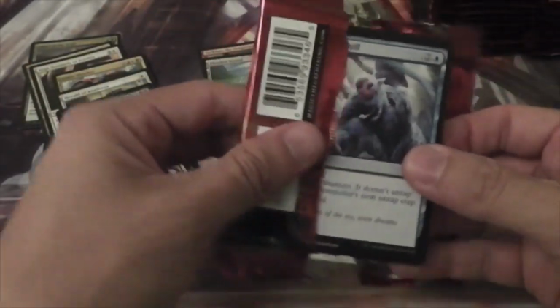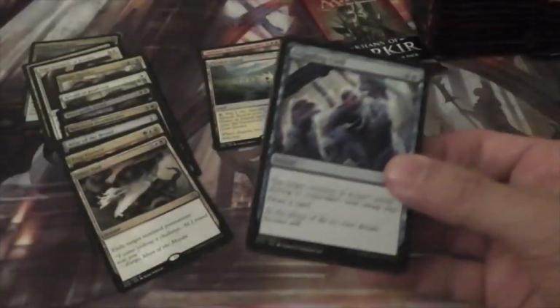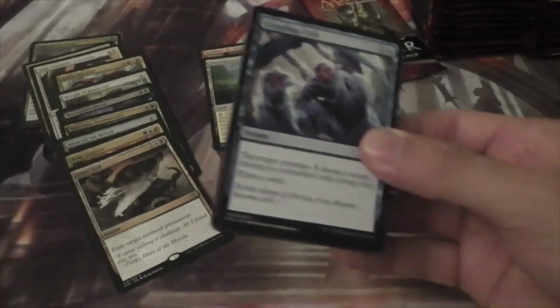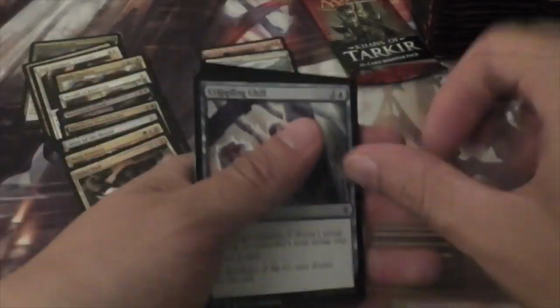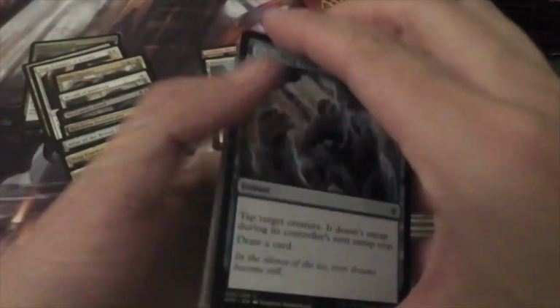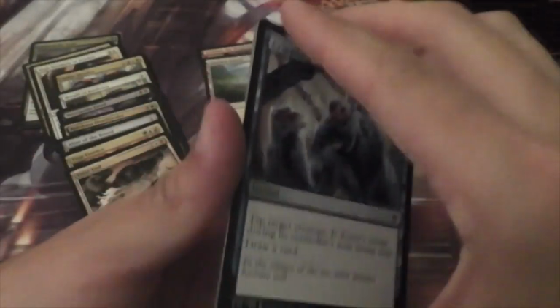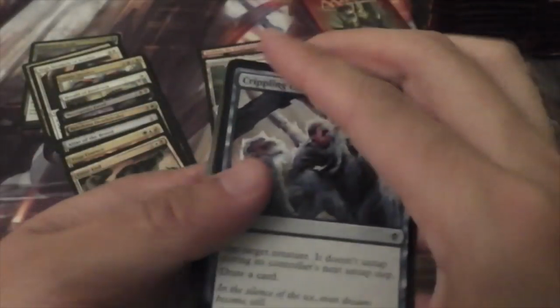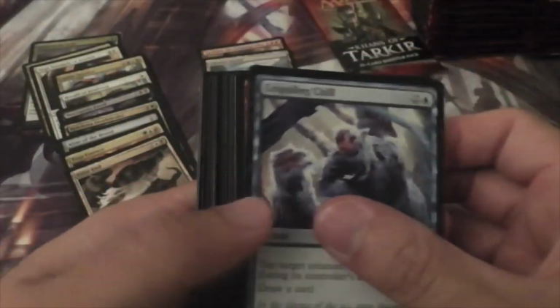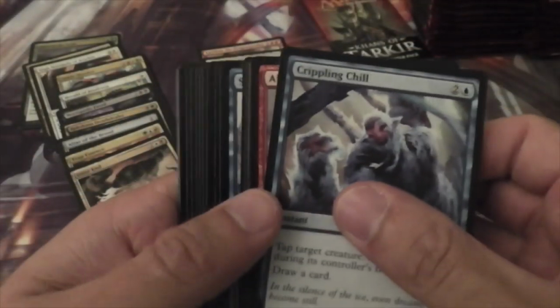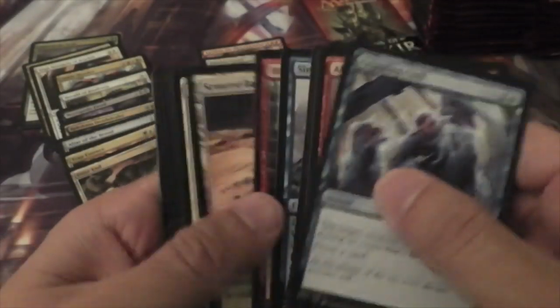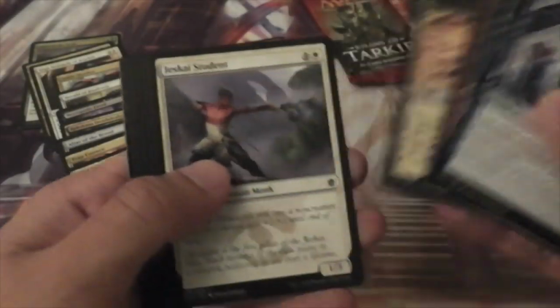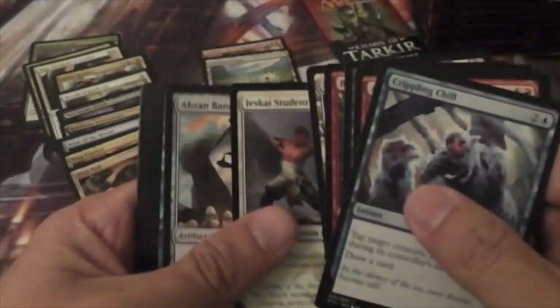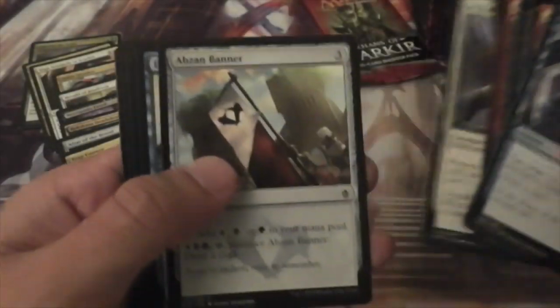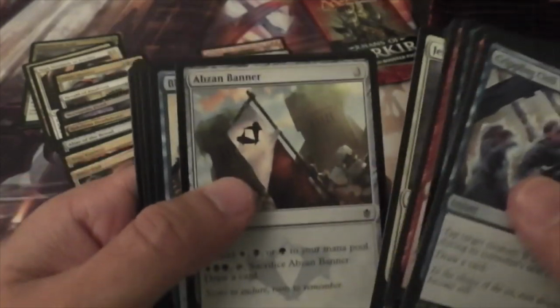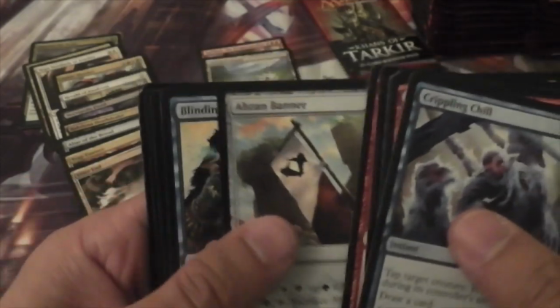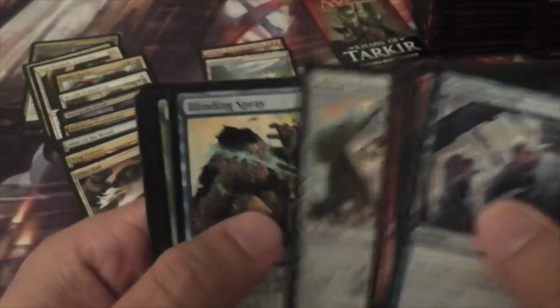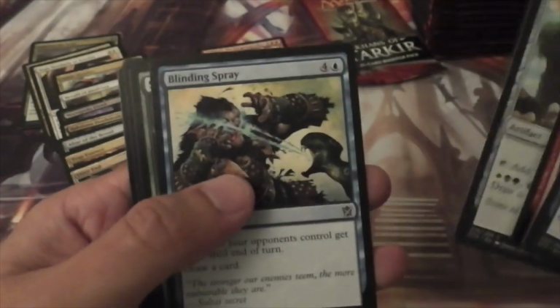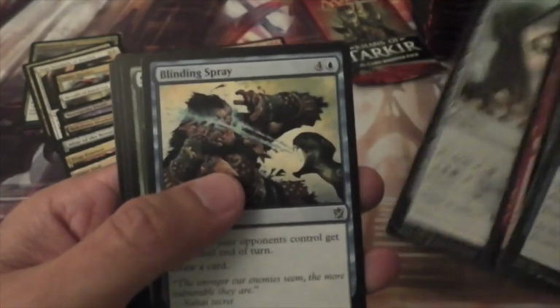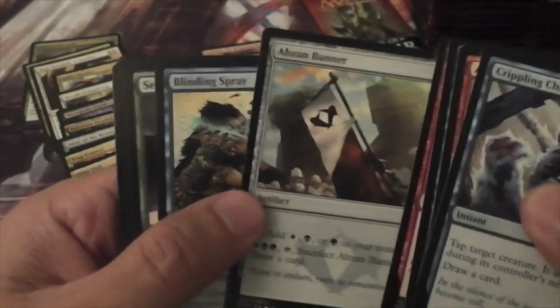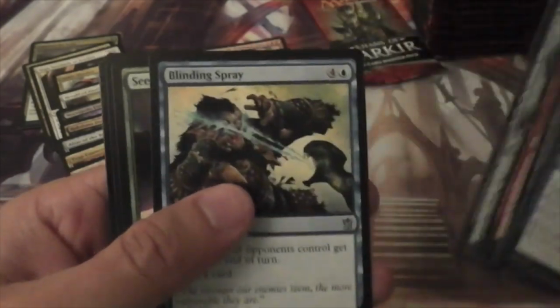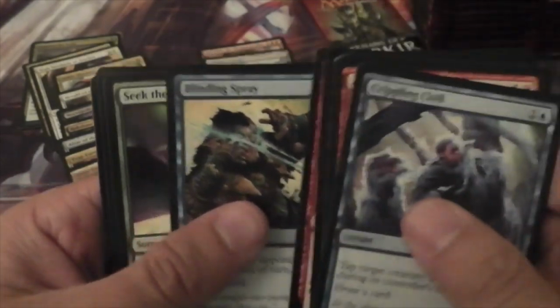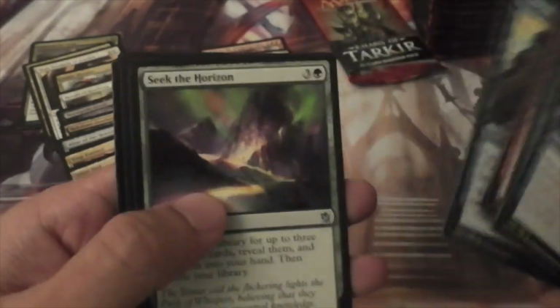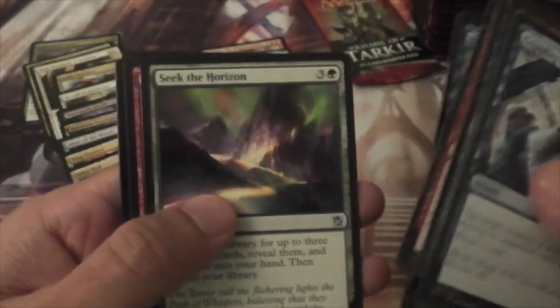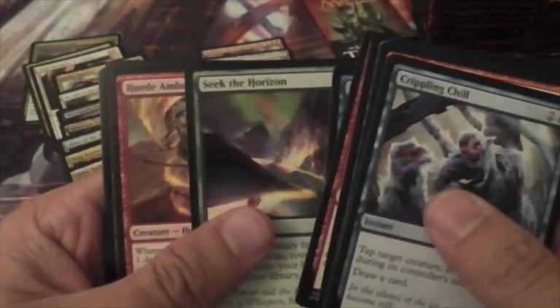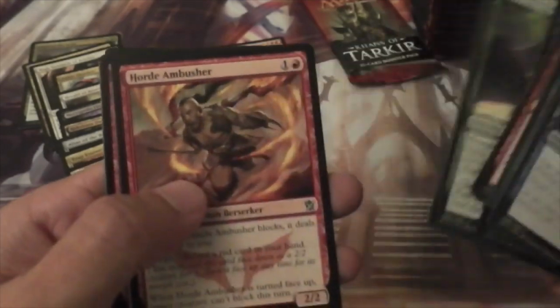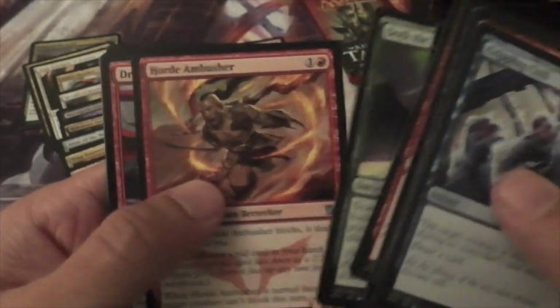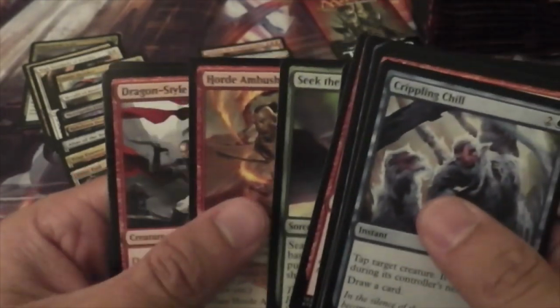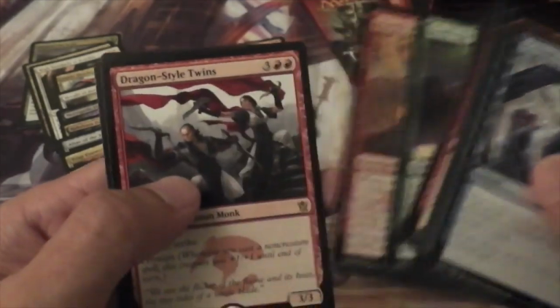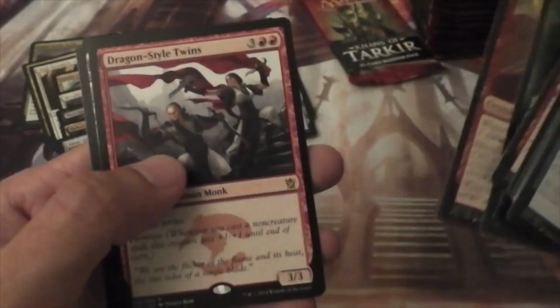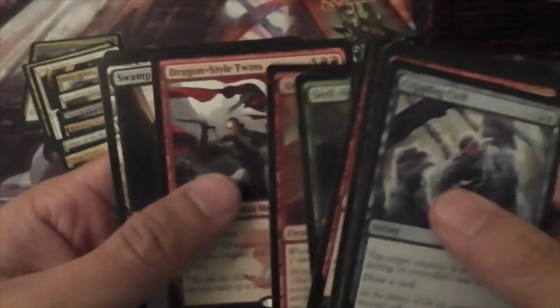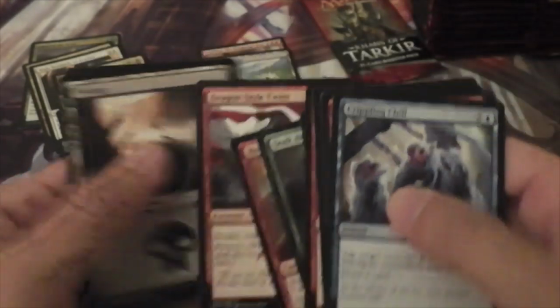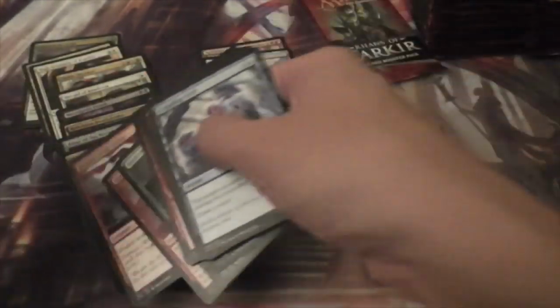Got a friend who needed the black fetches, and I'm going to want to get all of them eventually anyway. So that makes two Flooded Strands now. Here we have Blinding Spray, Seek the Horizon, Horde Ambusher, and Dragon-Style Twins.